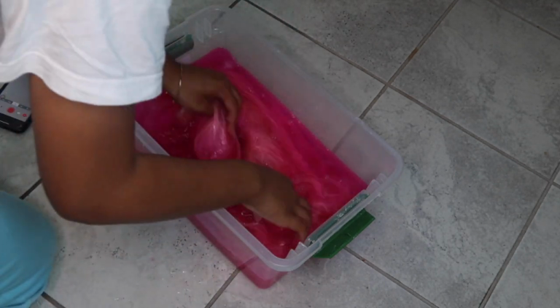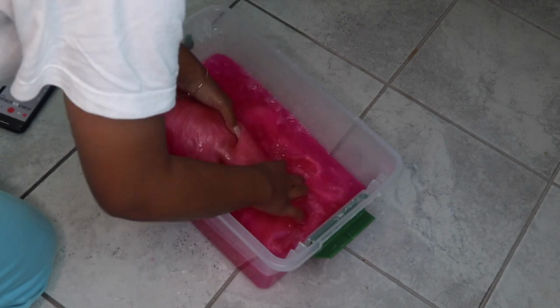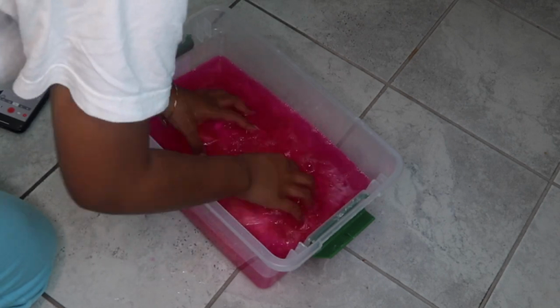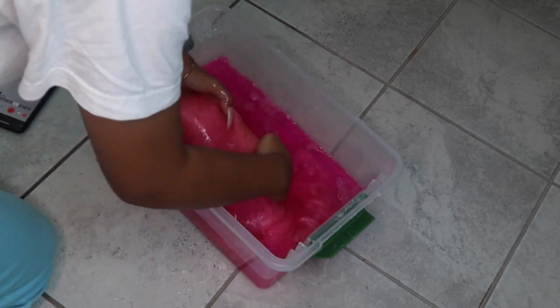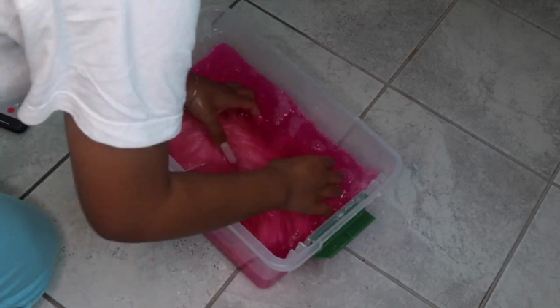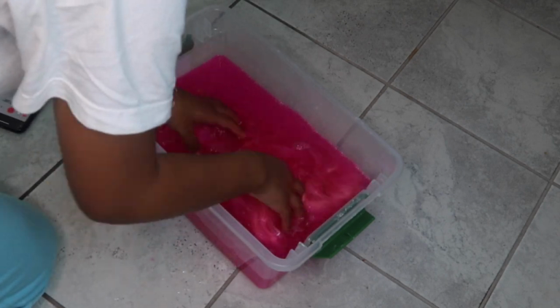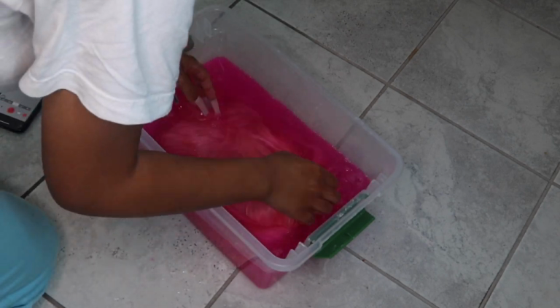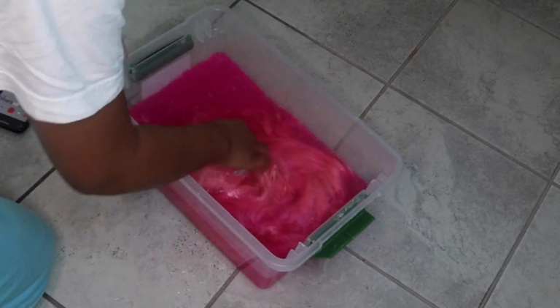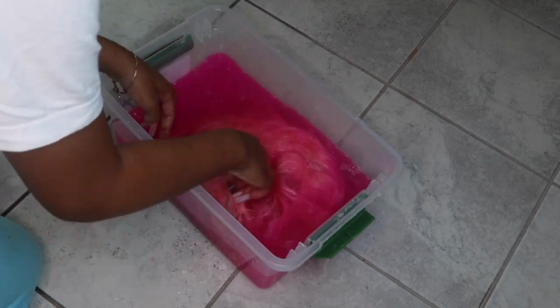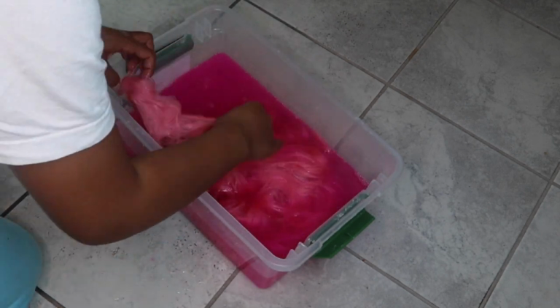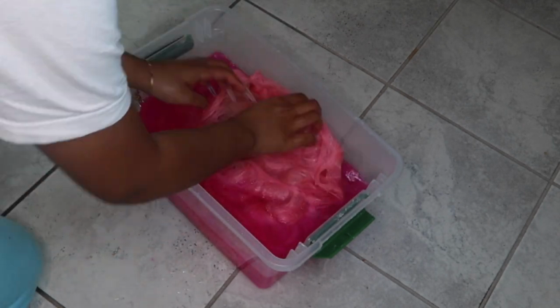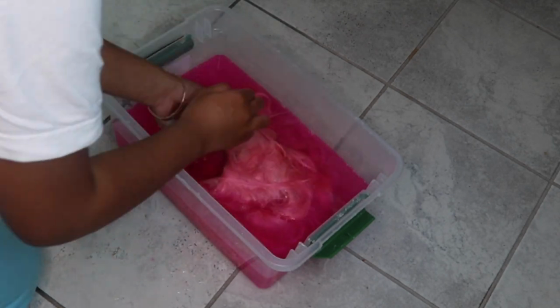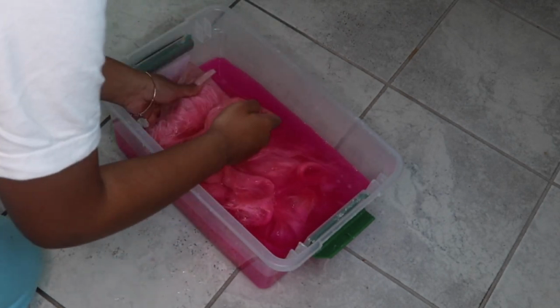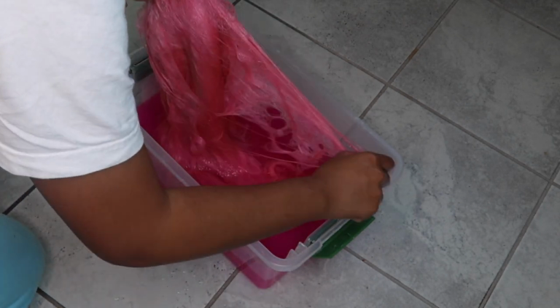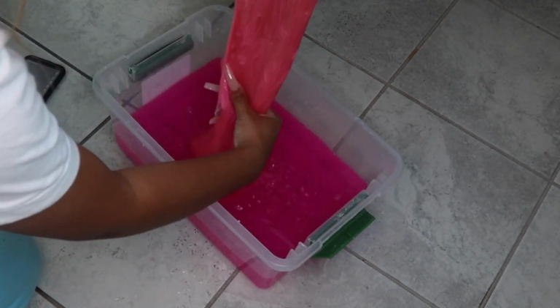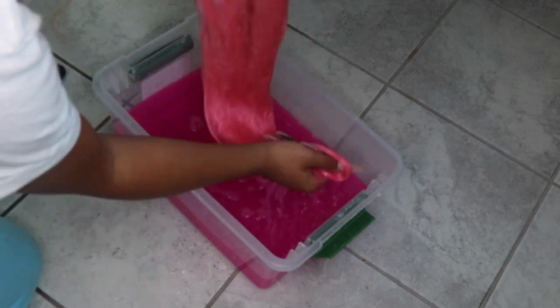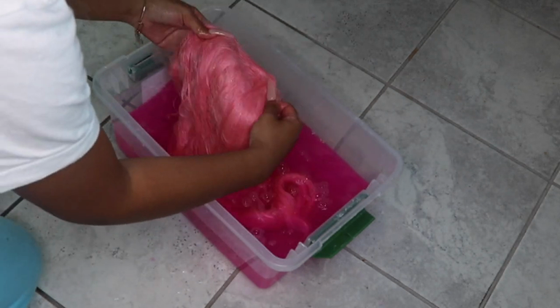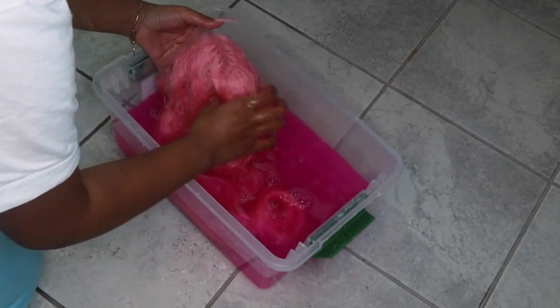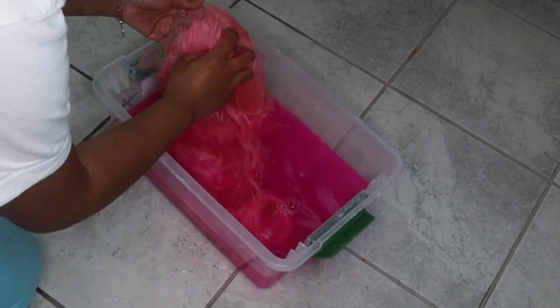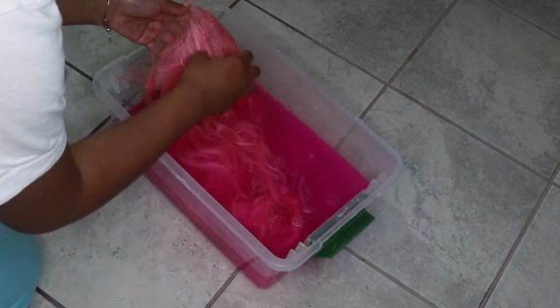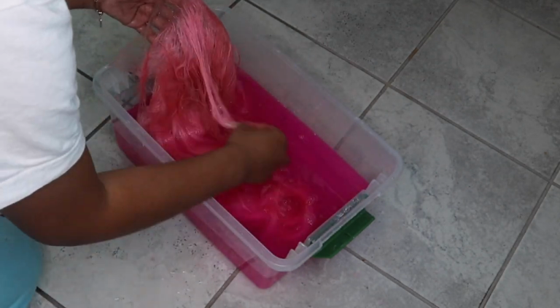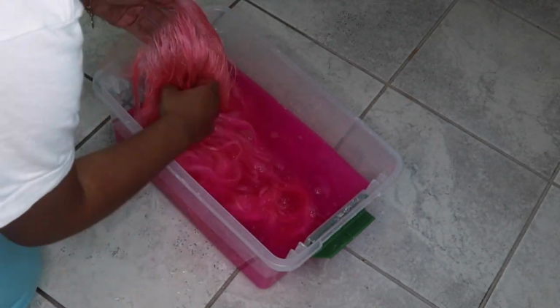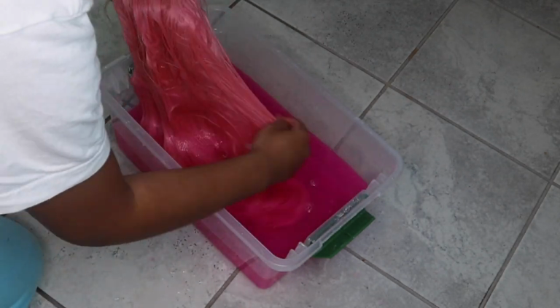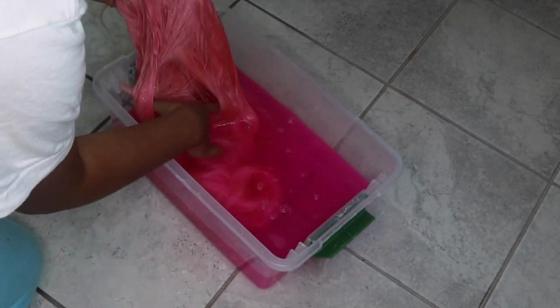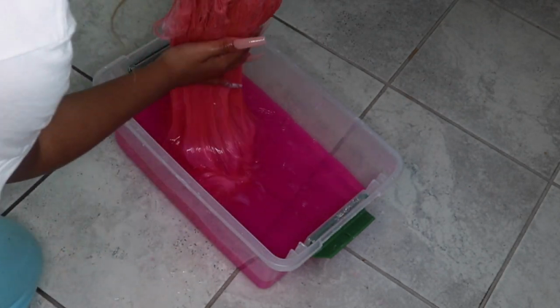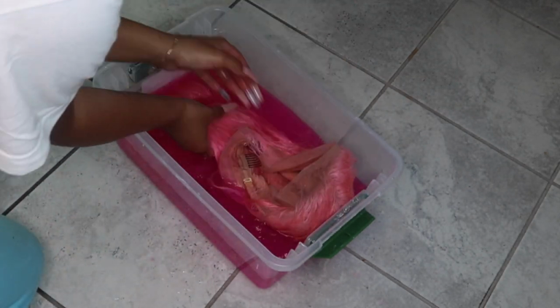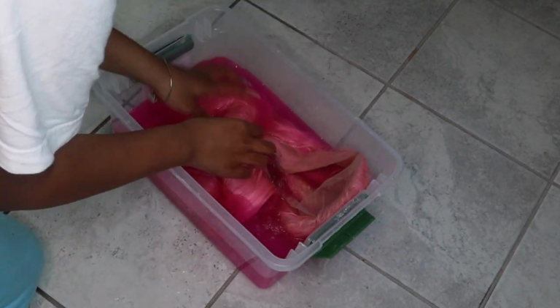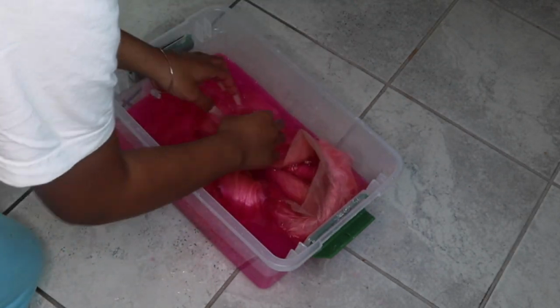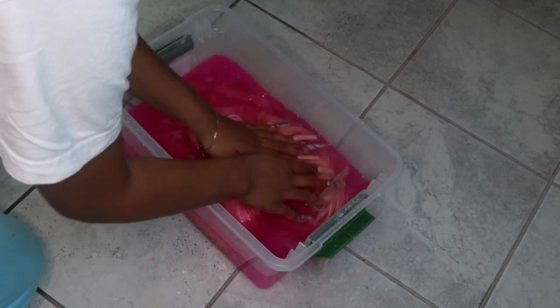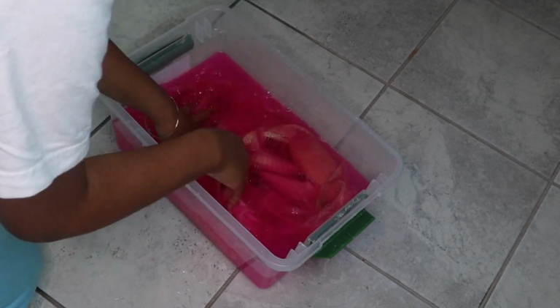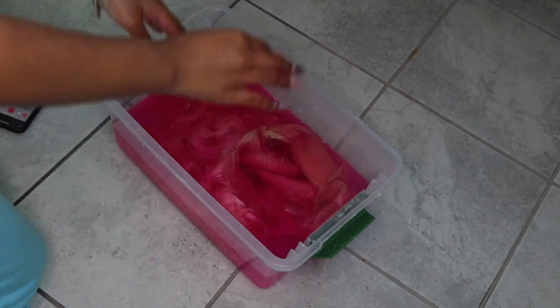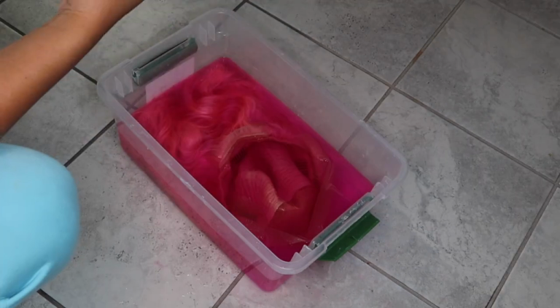When watercoloring 613 hair, you want to make sure all the middle pieces are getting the color — that's why you see me combing through it, because I did not want any pieces to still be blonde.